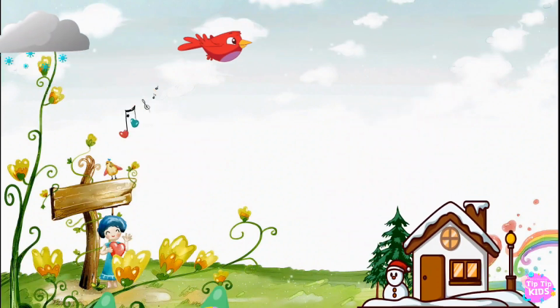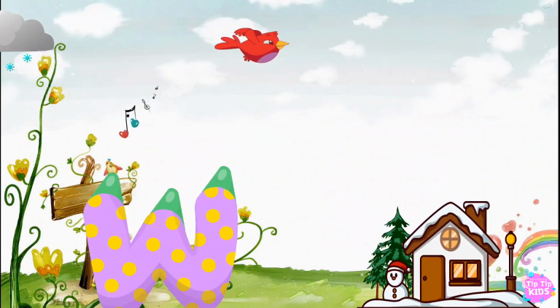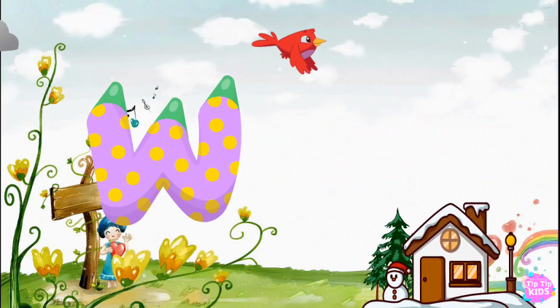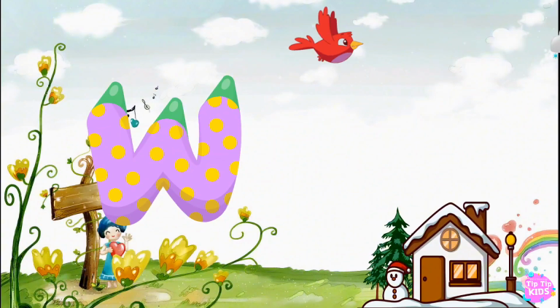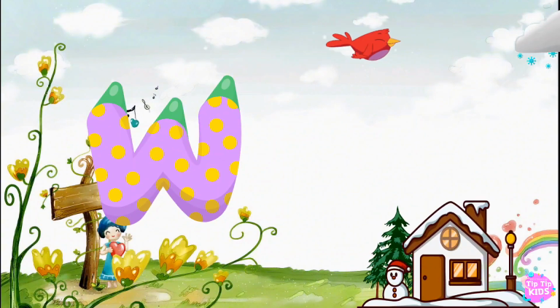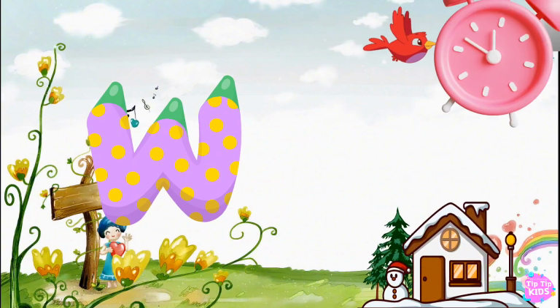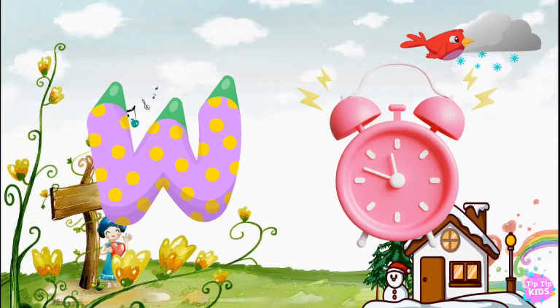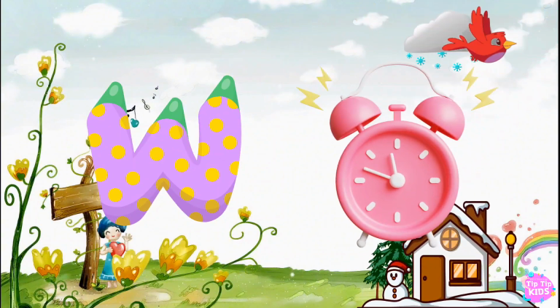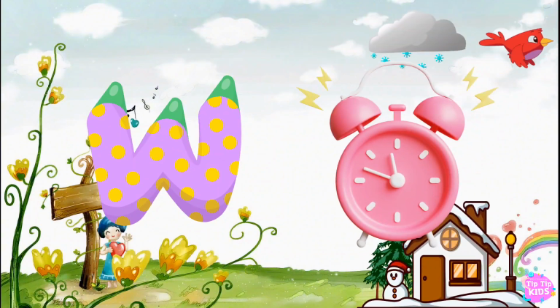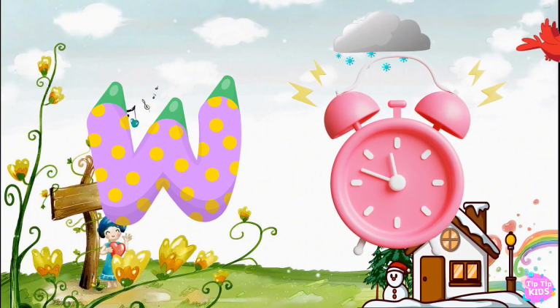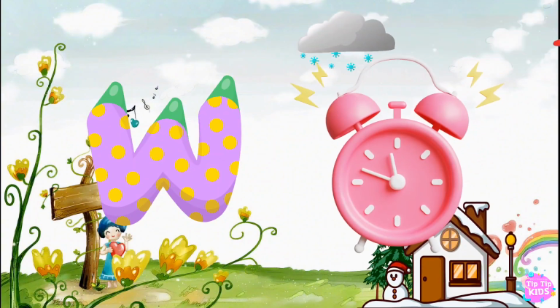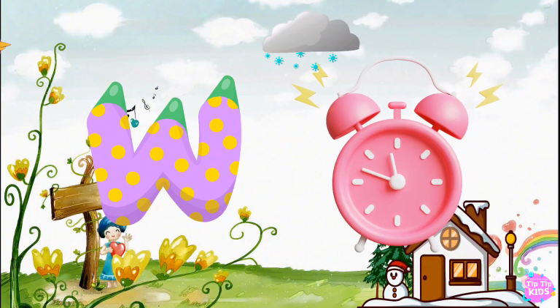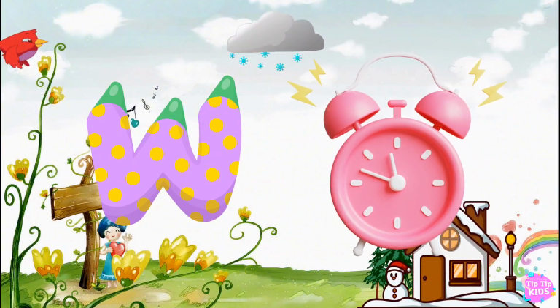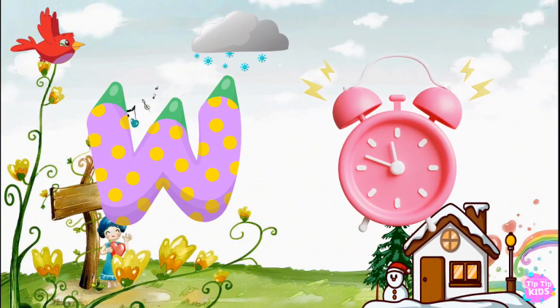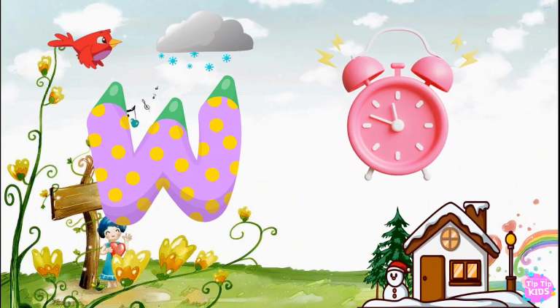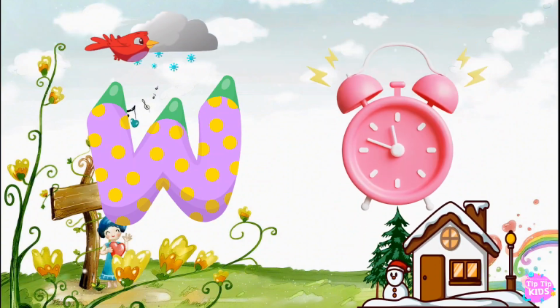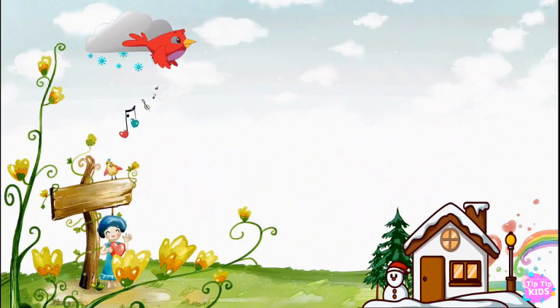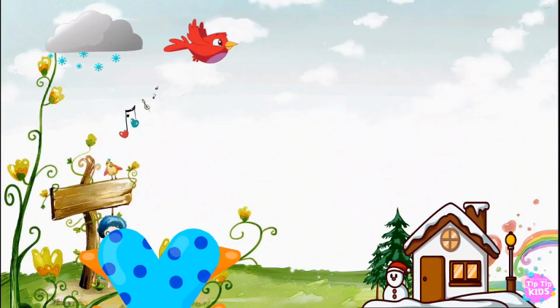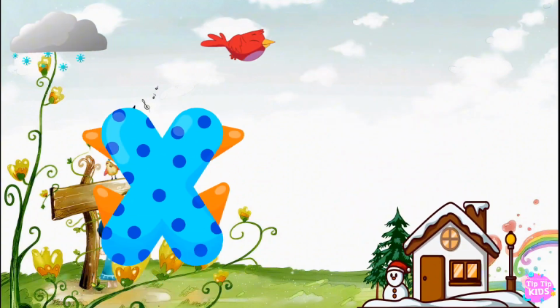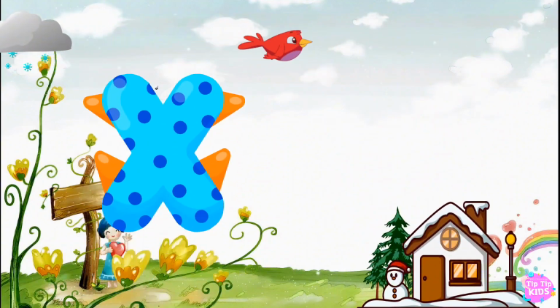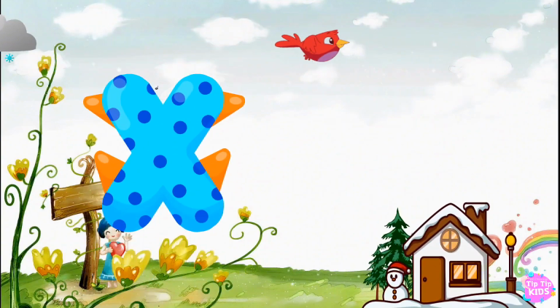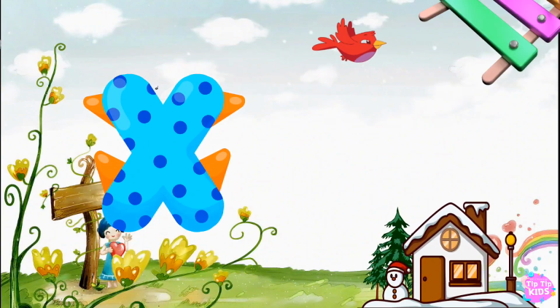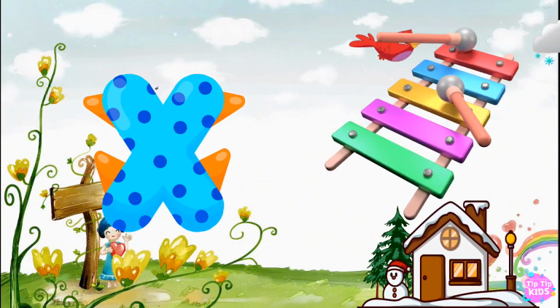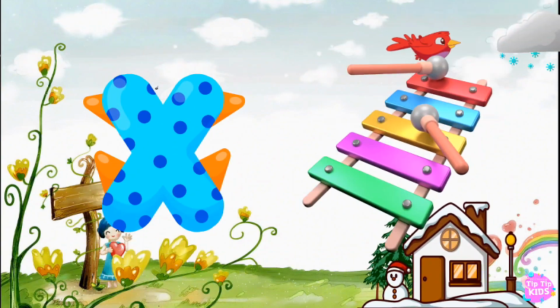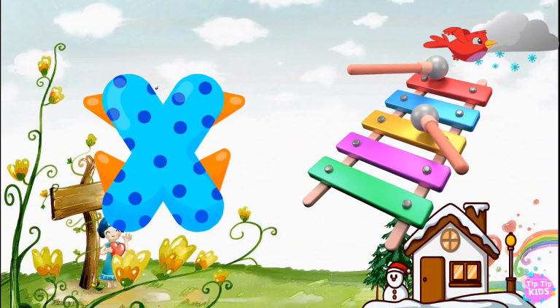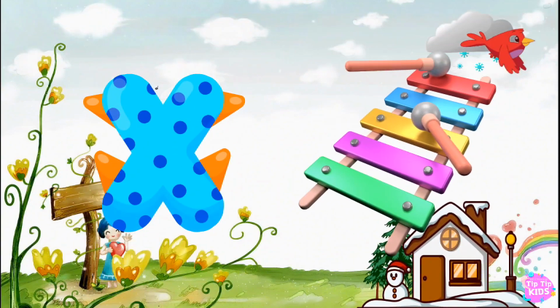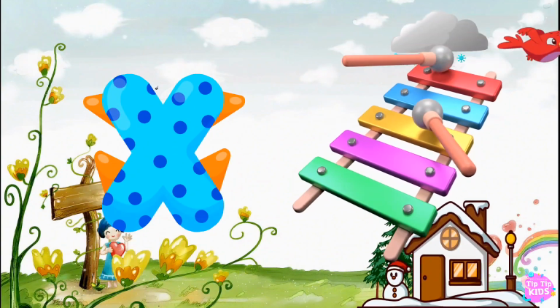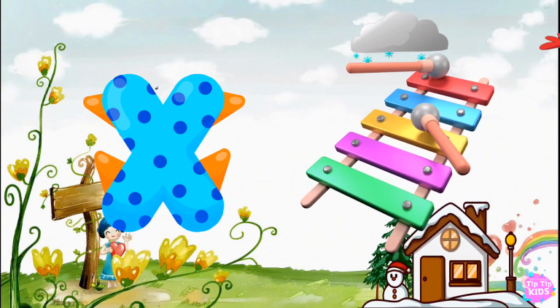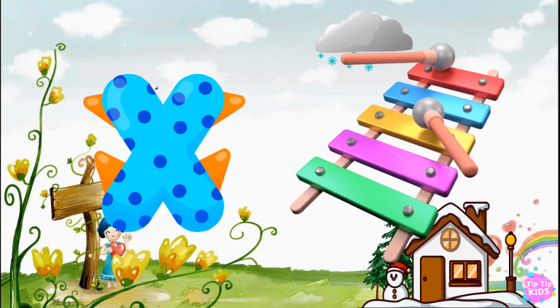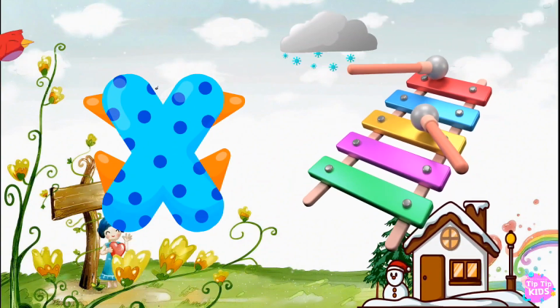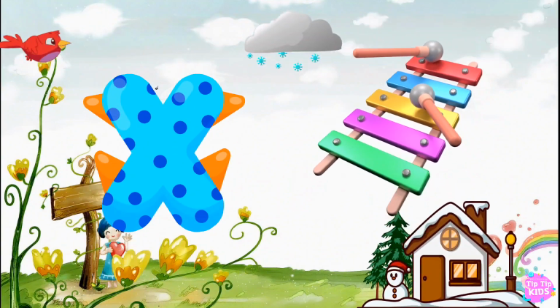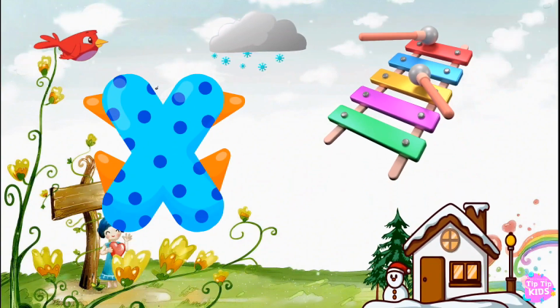W is for Watch, W-W-Watch. X is for Xylophone, X-X-Xylophone.